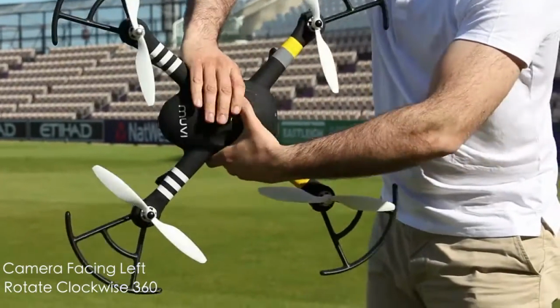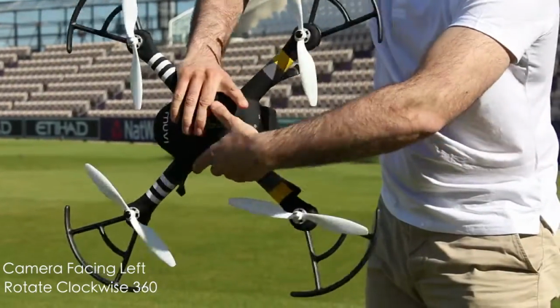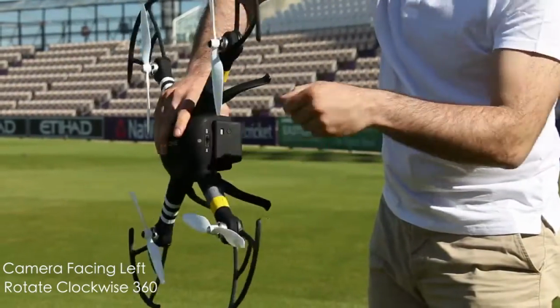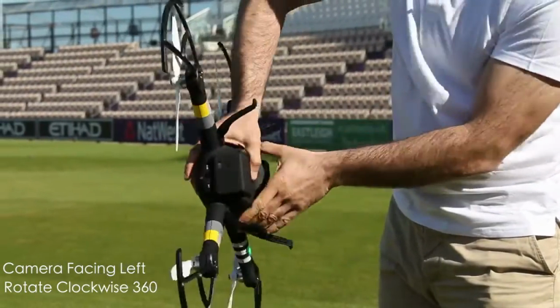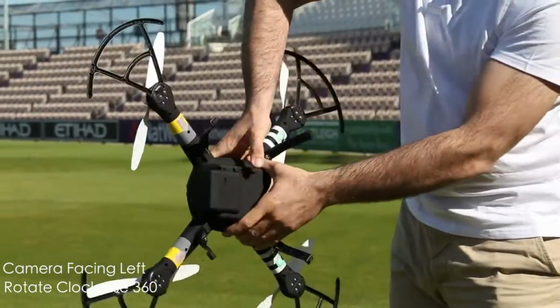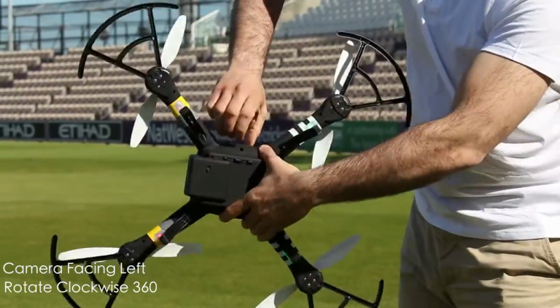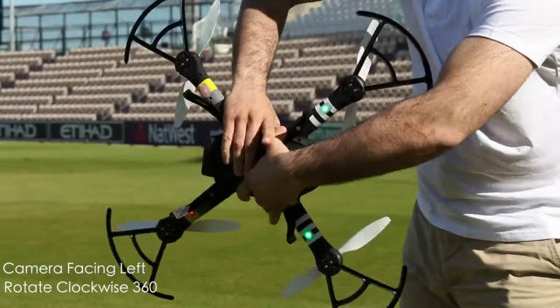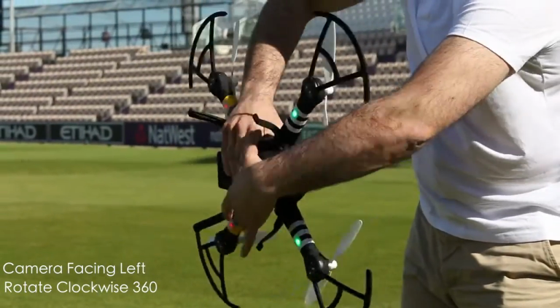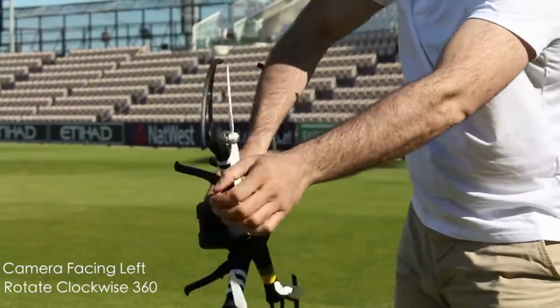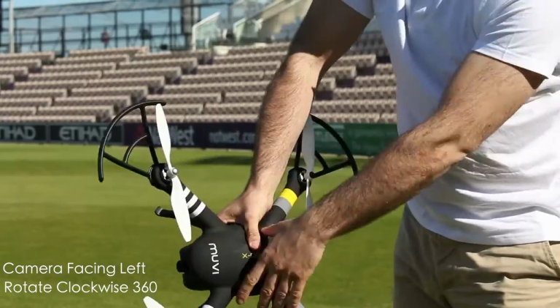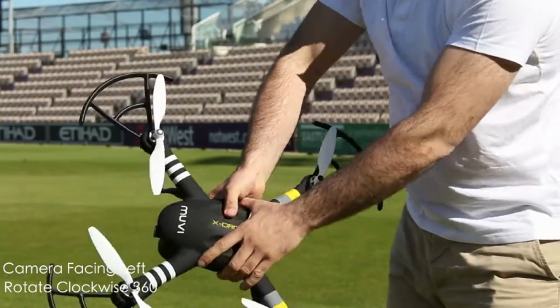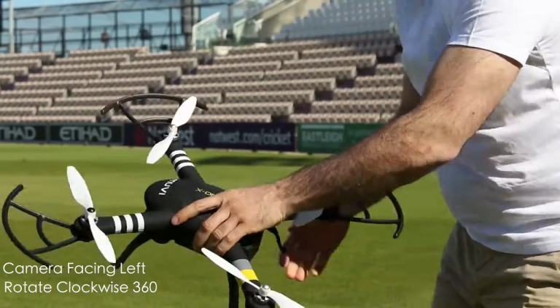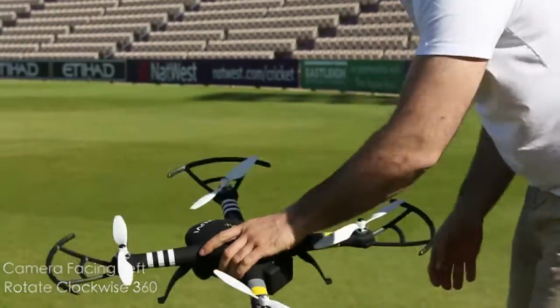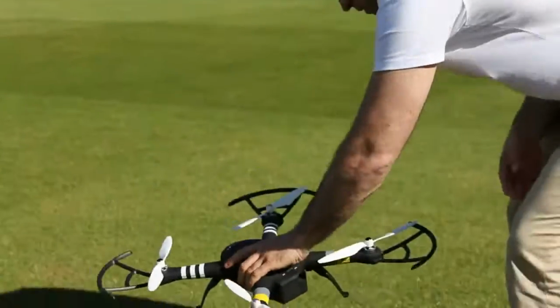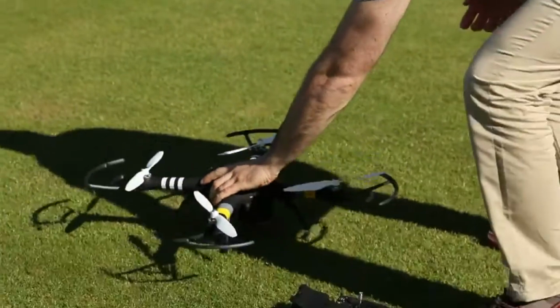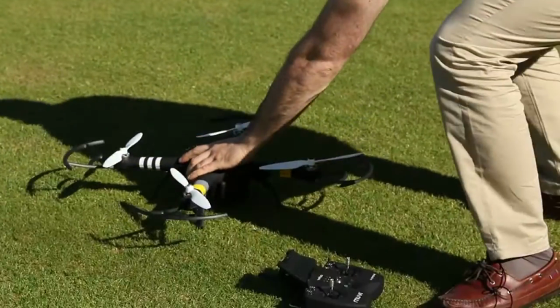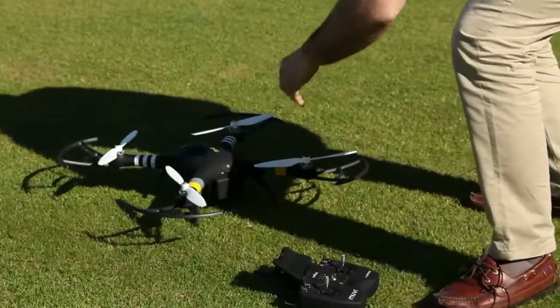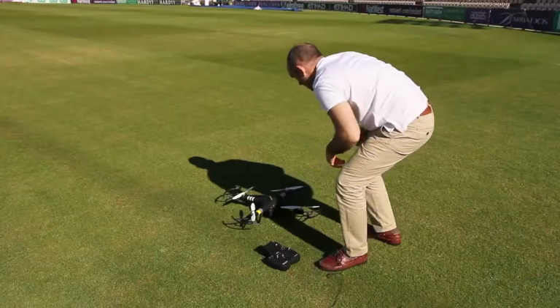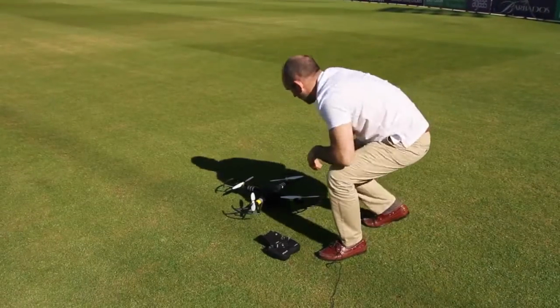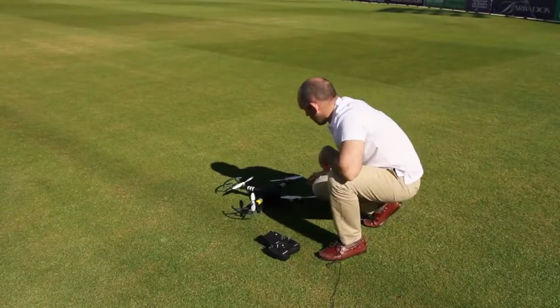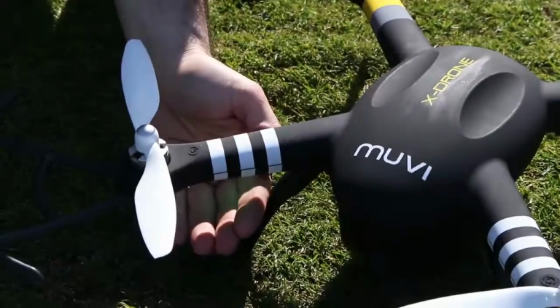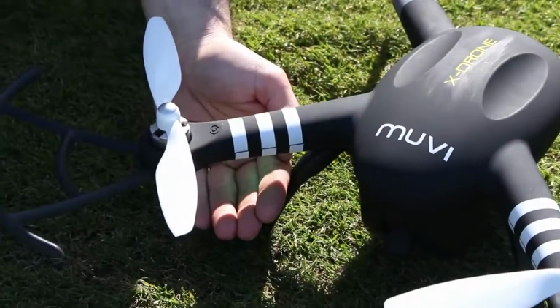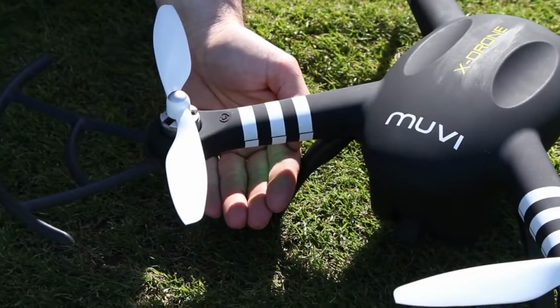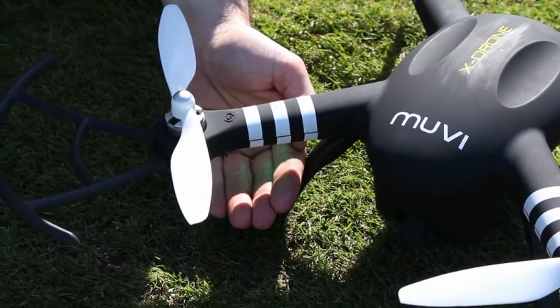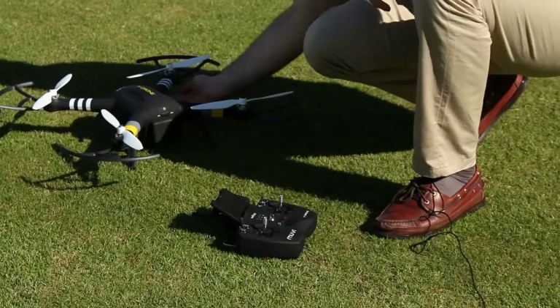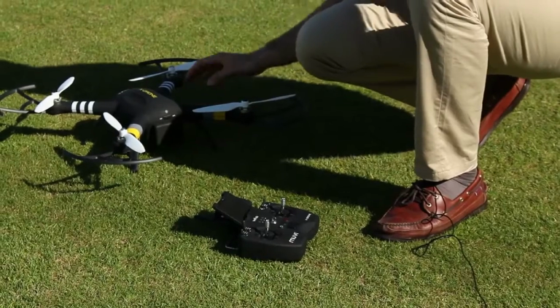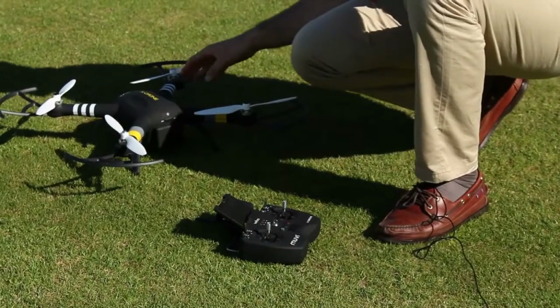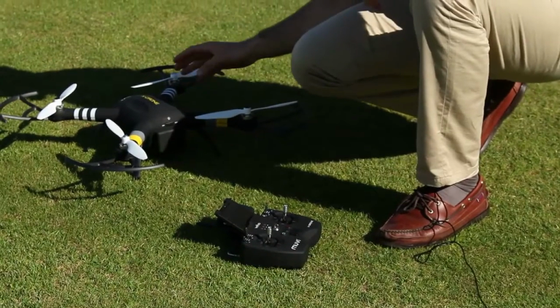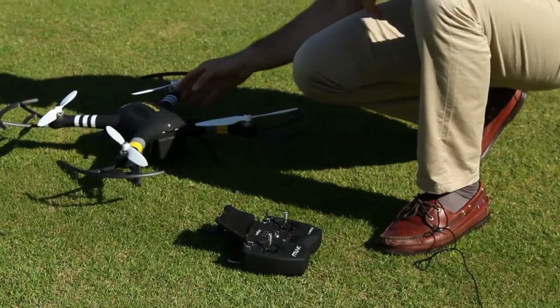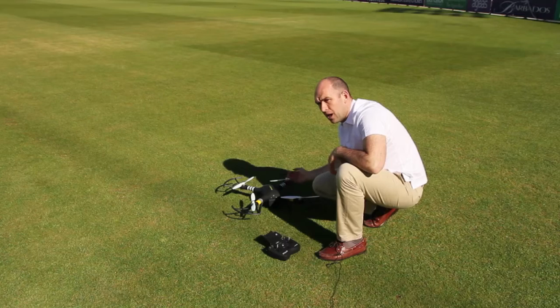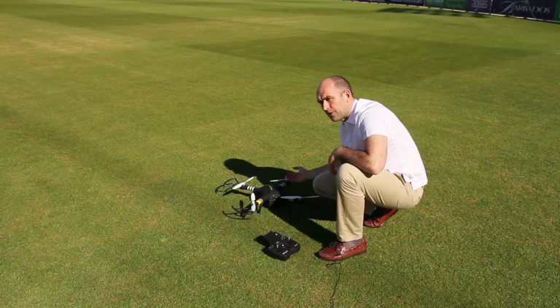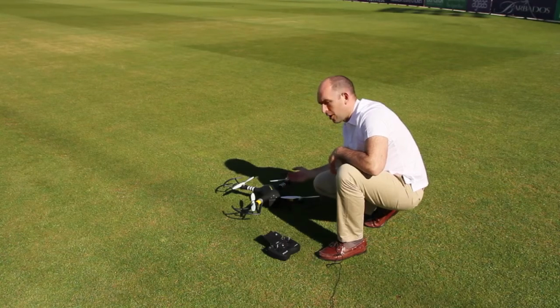Now with the camera facing to the left, rotate it one final time all the way around, then gently set the X-Drone back down on the floor. You're now looking for — fantastic — a solid green light underneath the front arms.